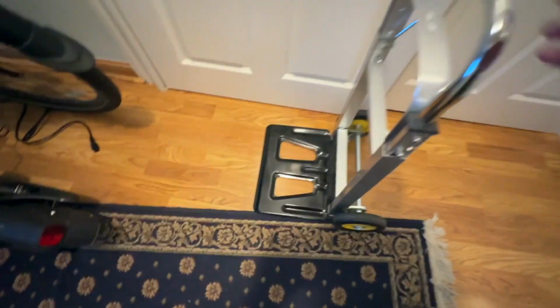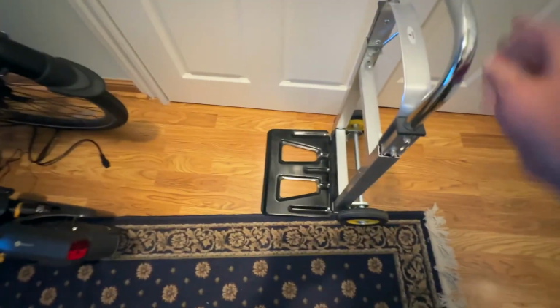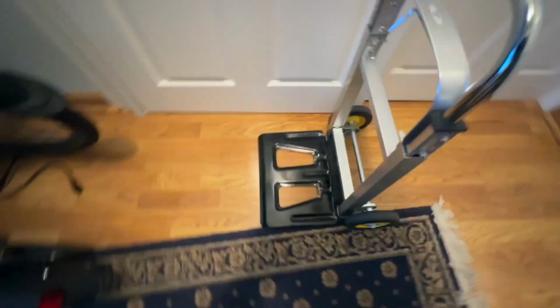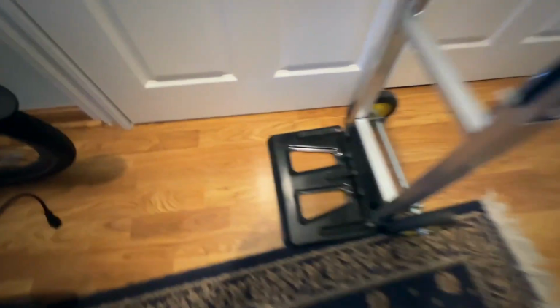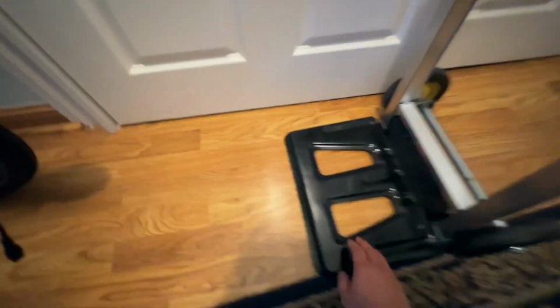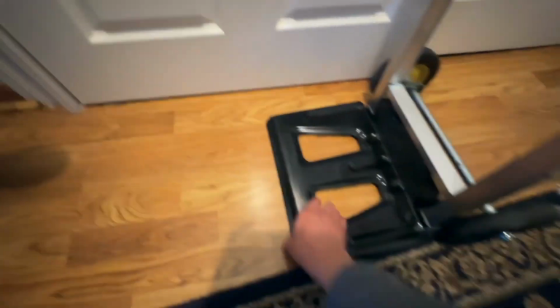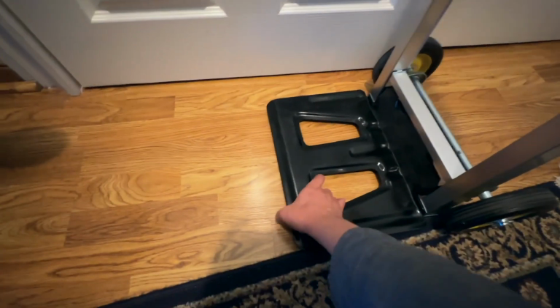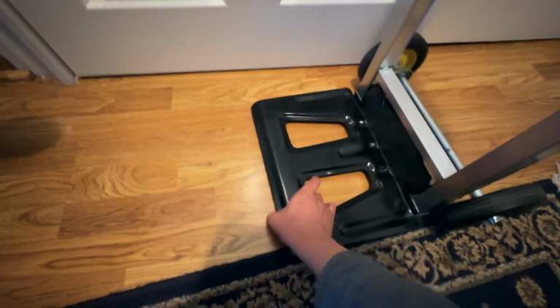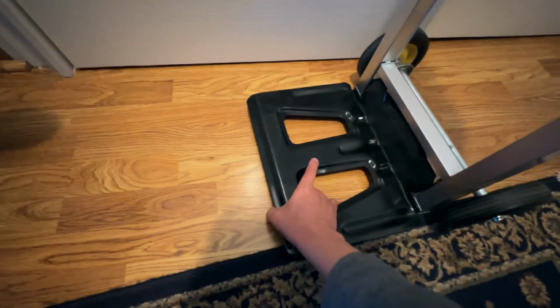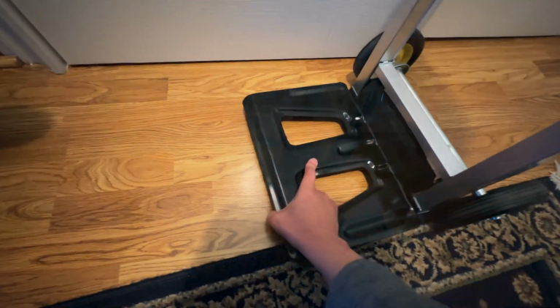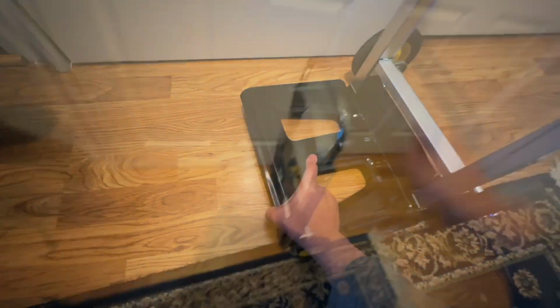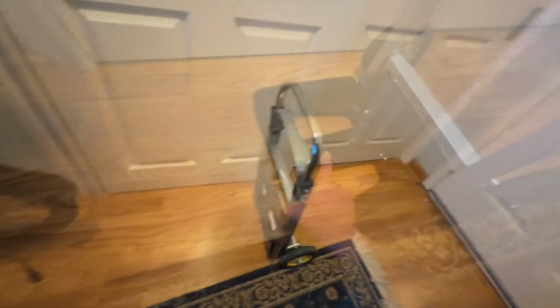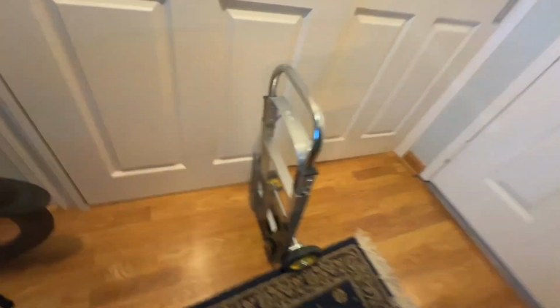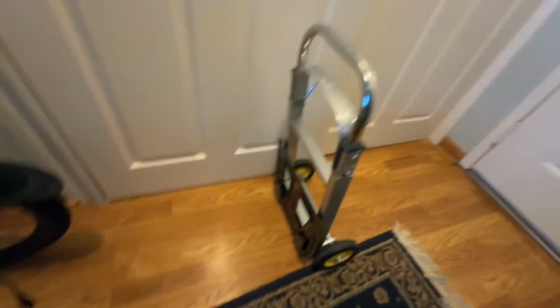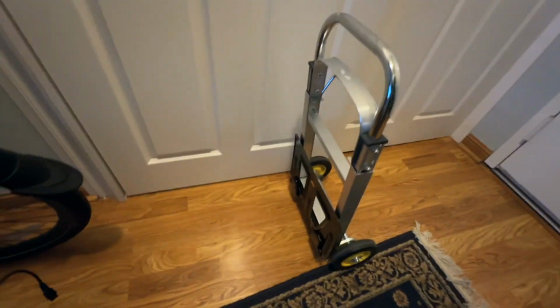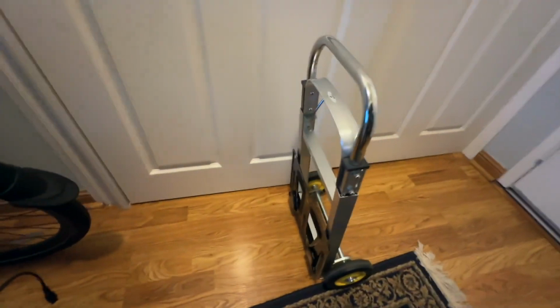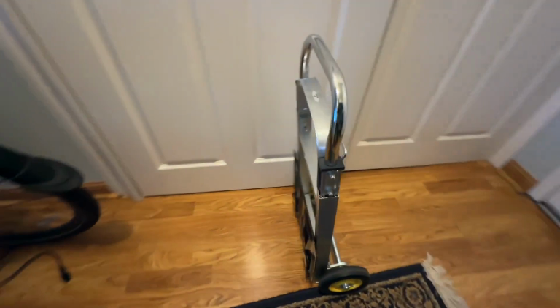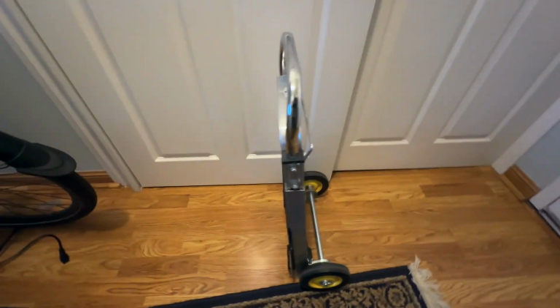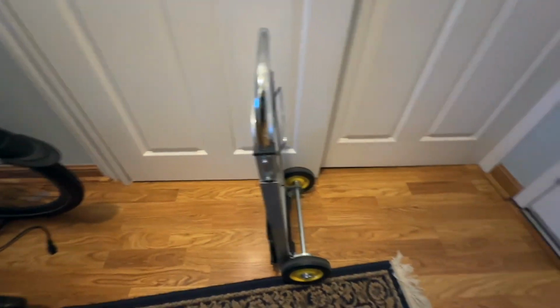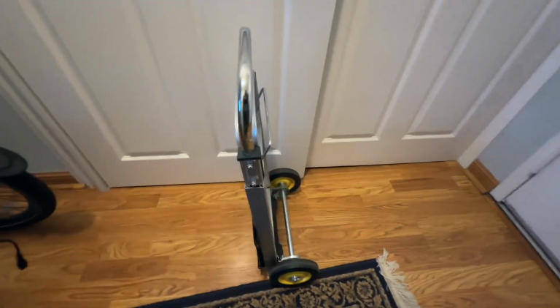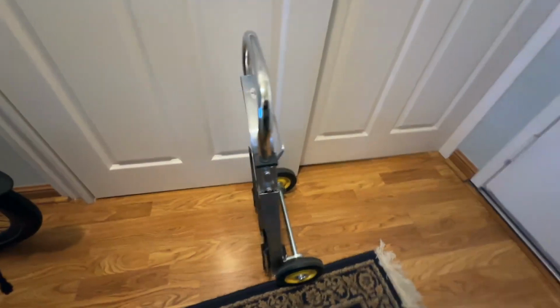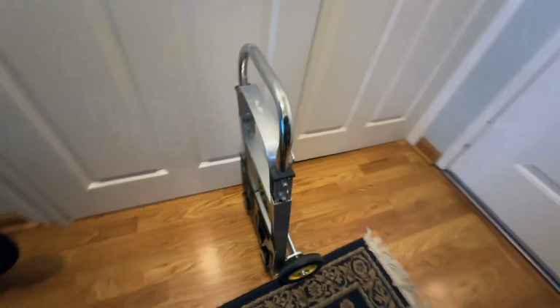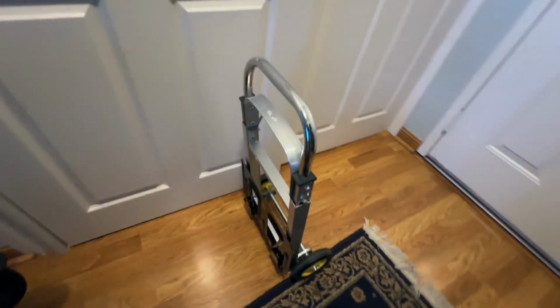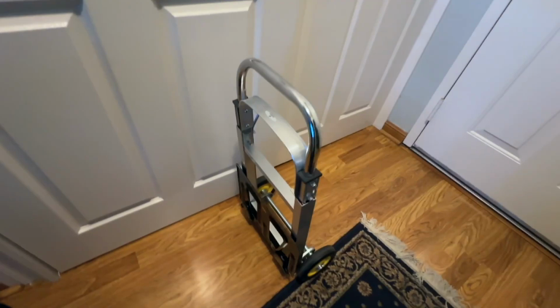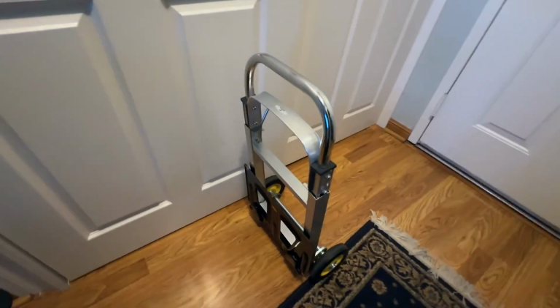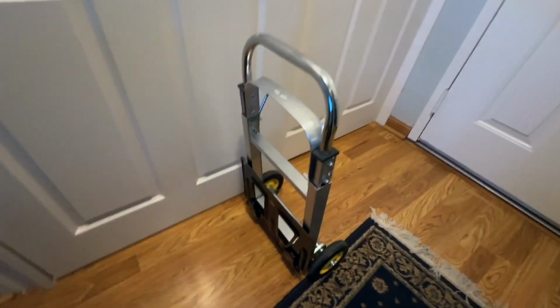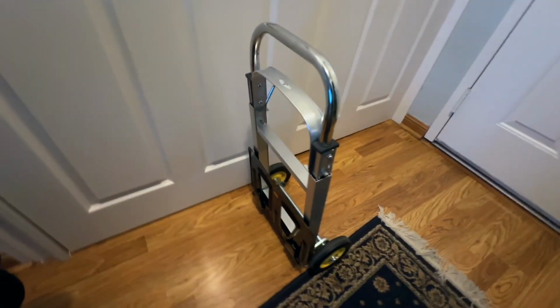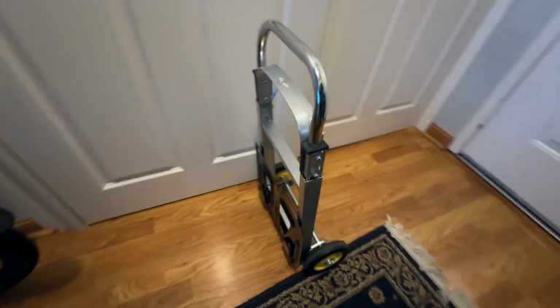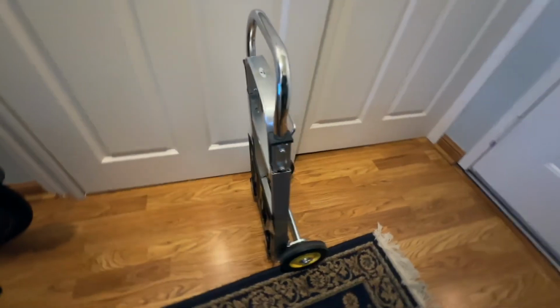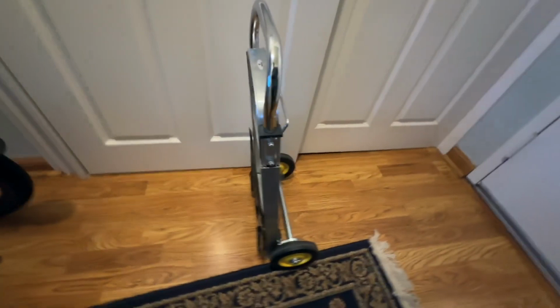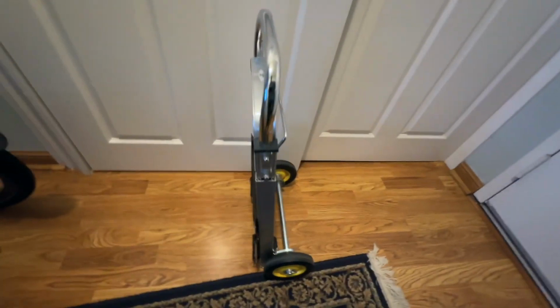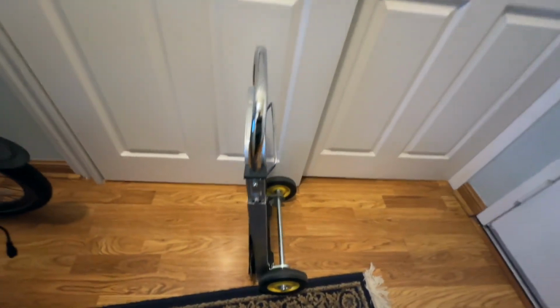This also folds up as well — that's it in a folded-up package. So it's easy to store in a closet or even under a bed or something like that.